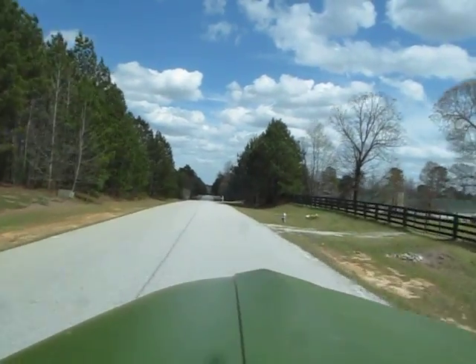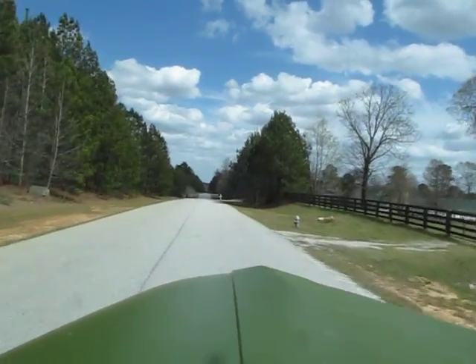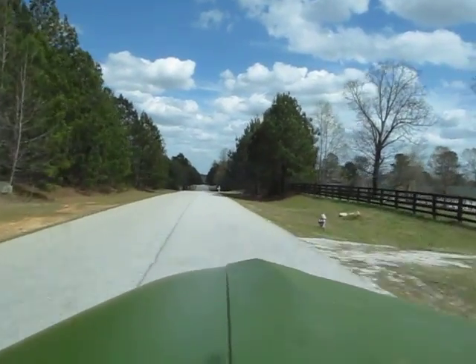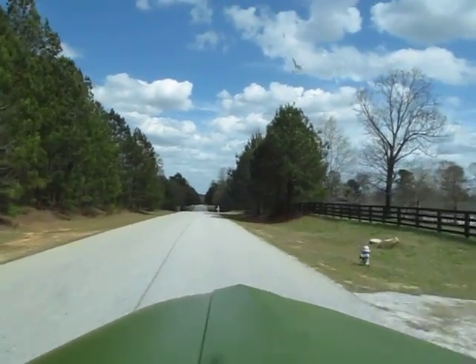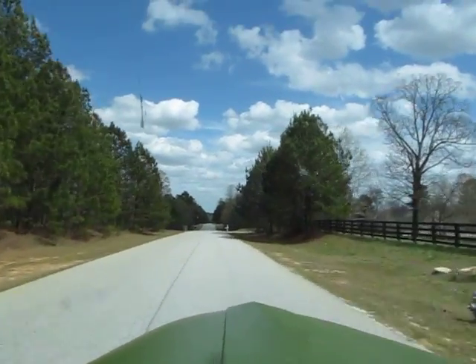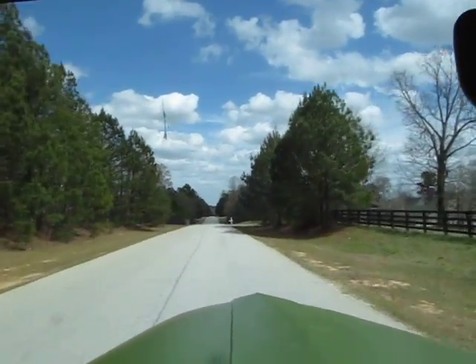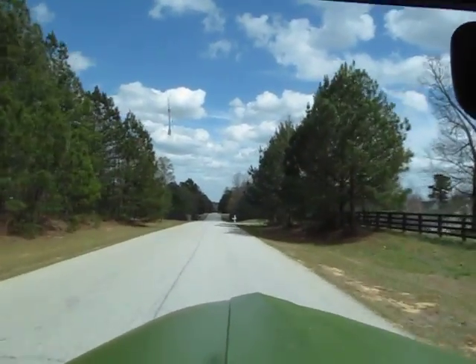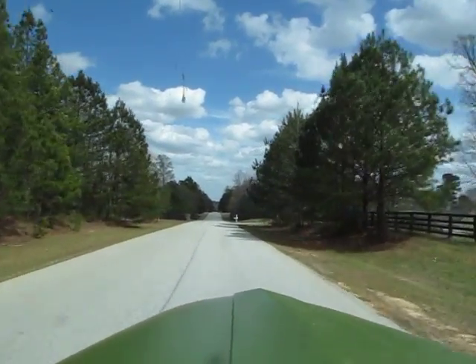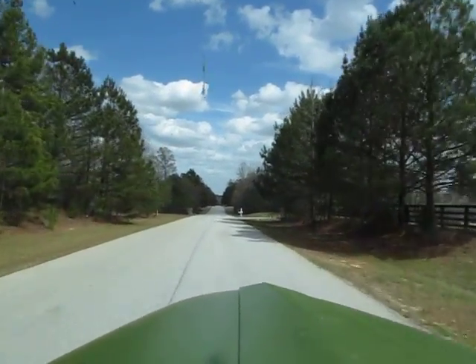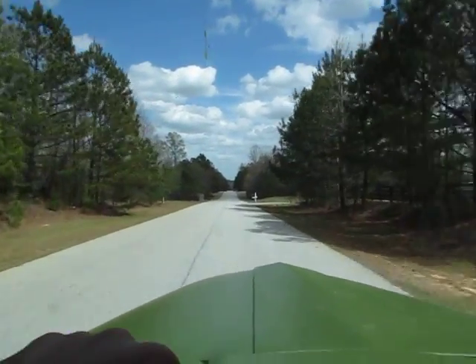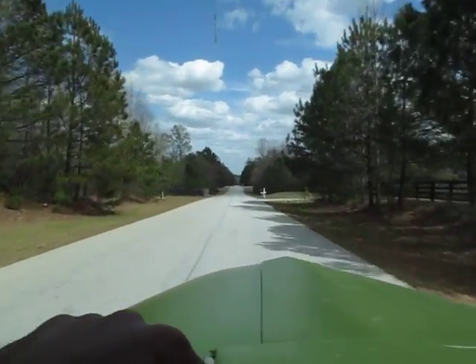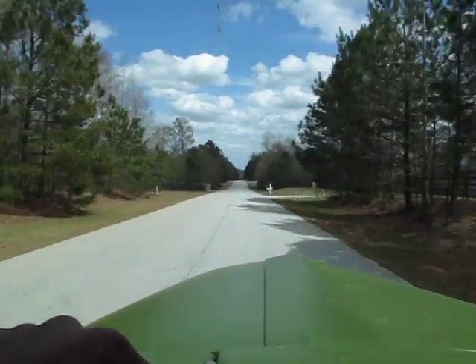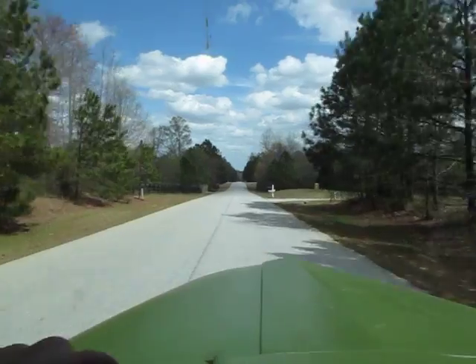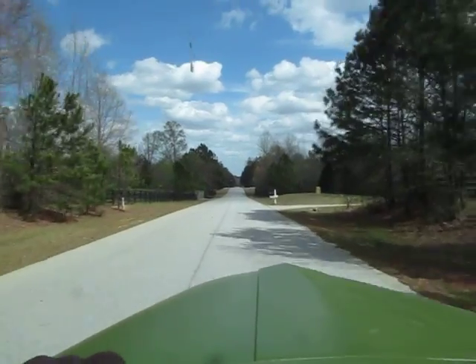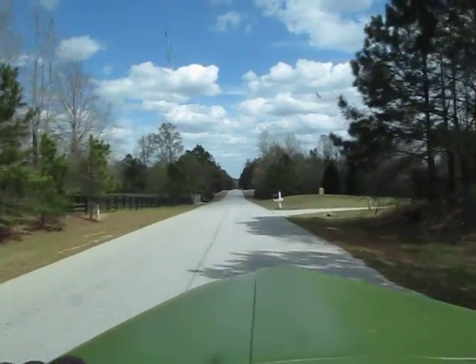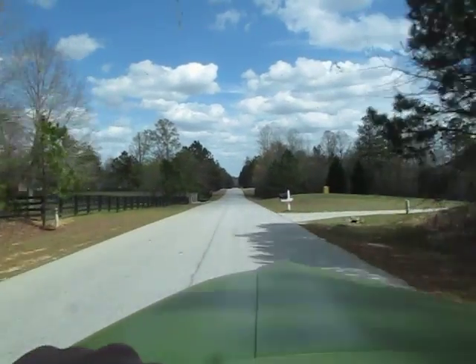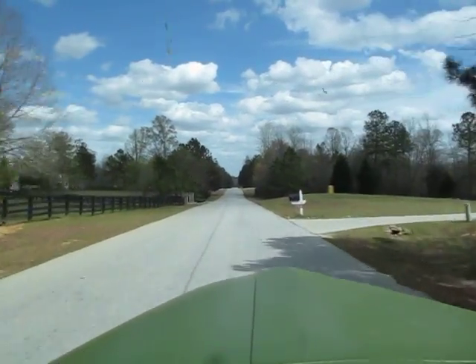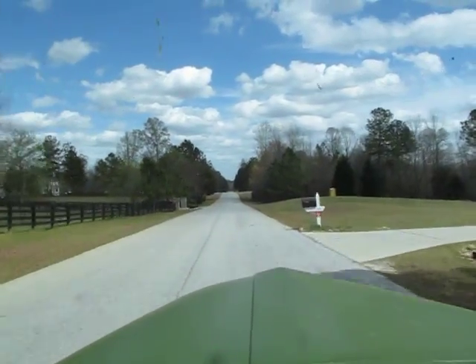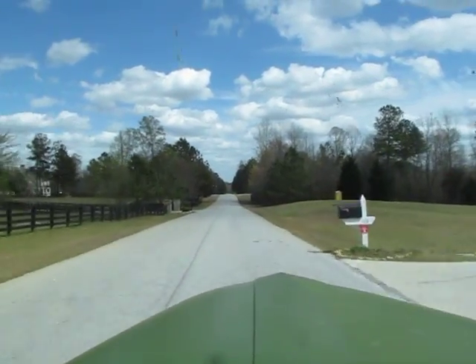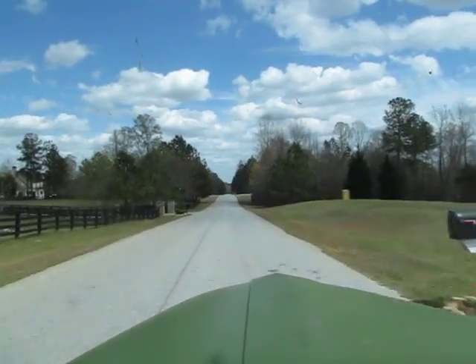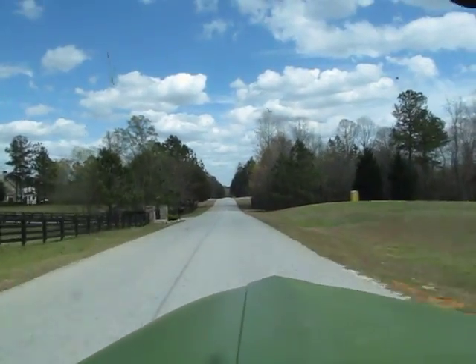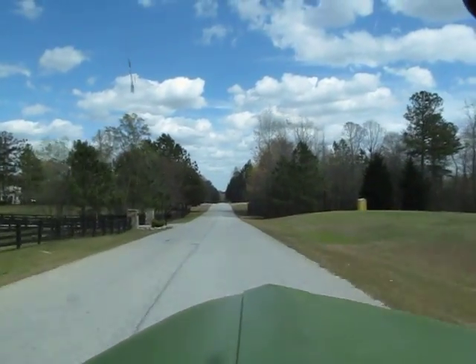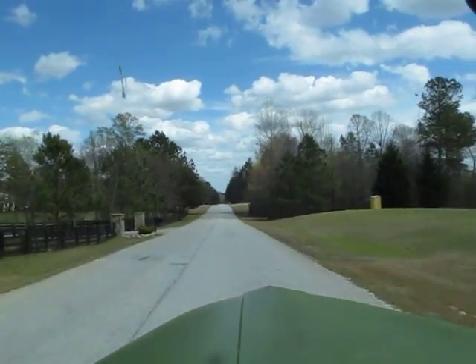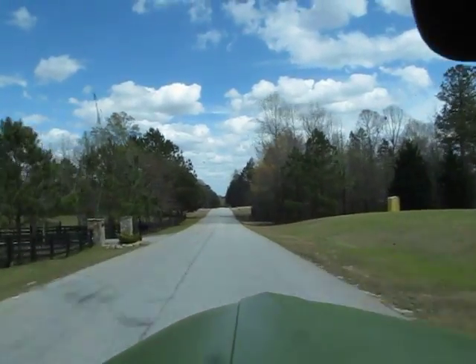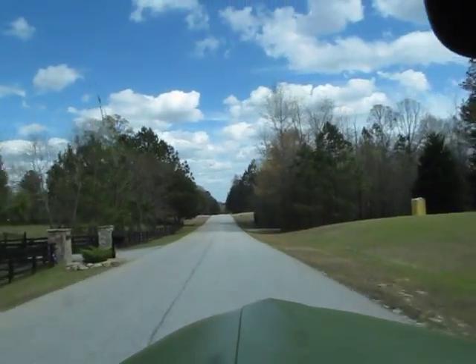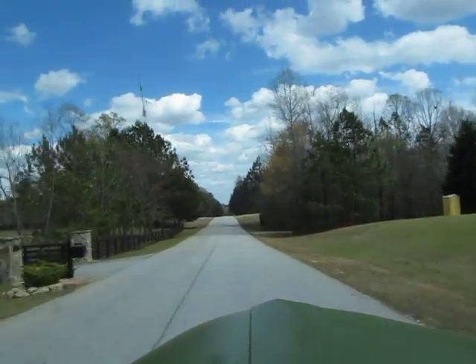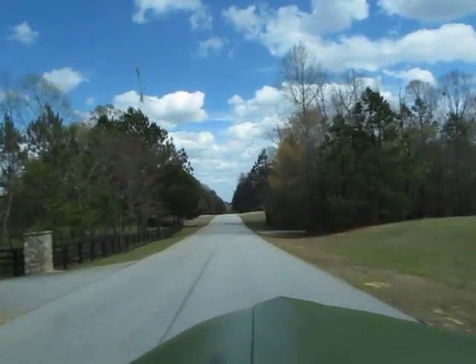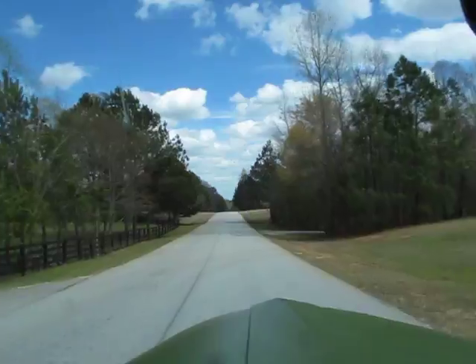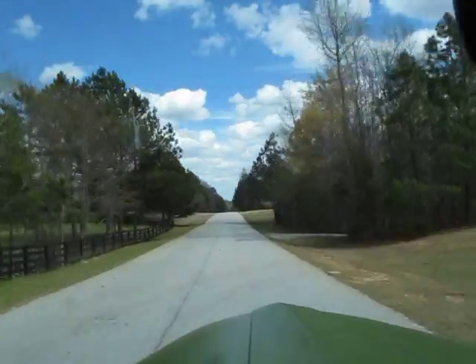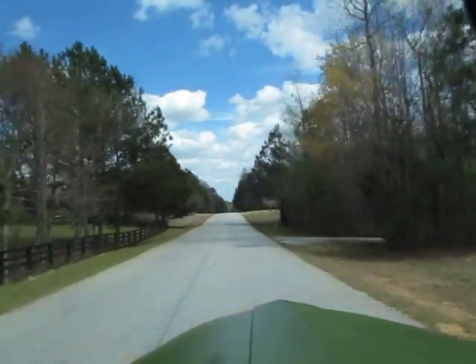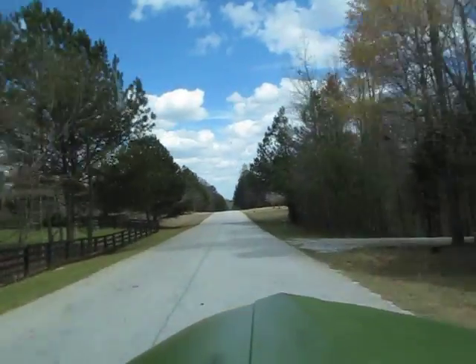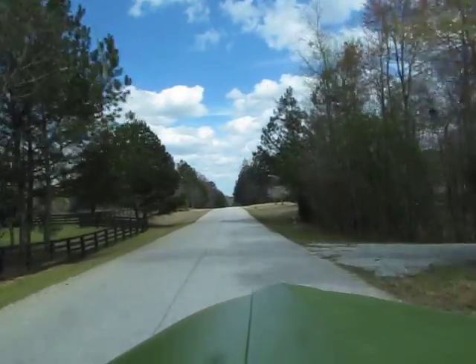I'm driving this one by myself. Usually I have somebody hold the camera for me, but the truck just drives so good. It drives nice and straight. The front end has been rebuilt.